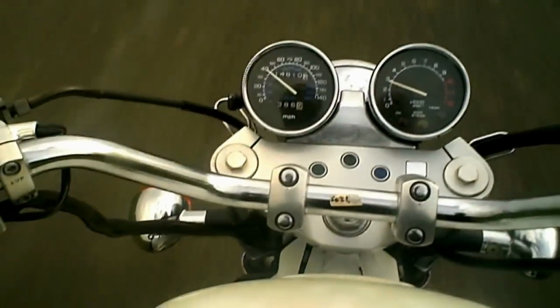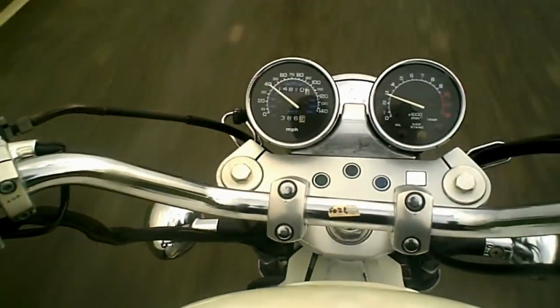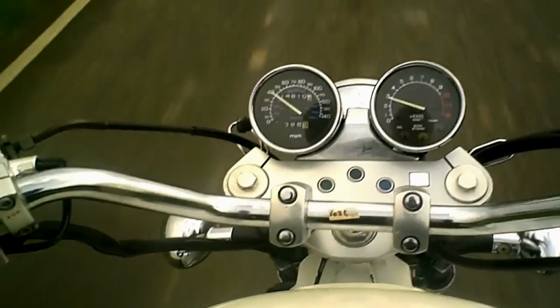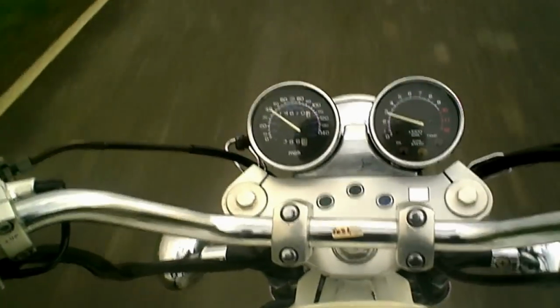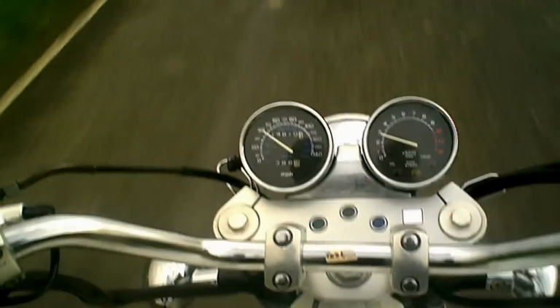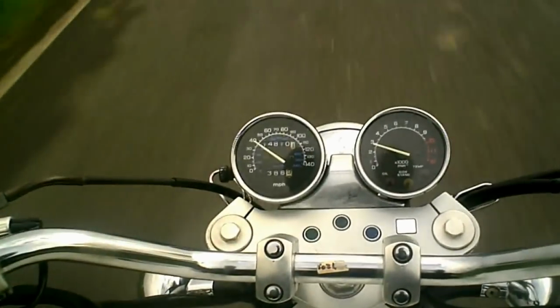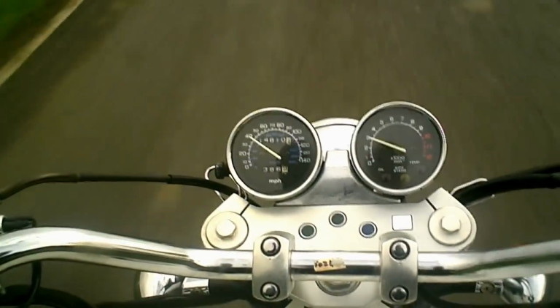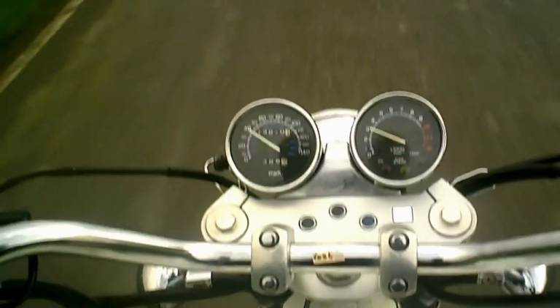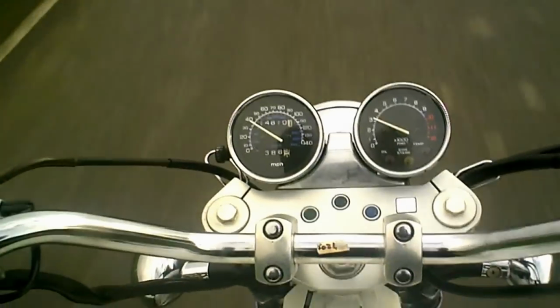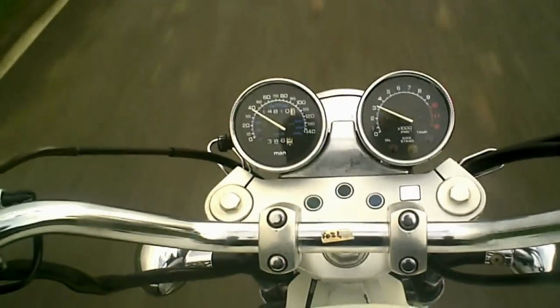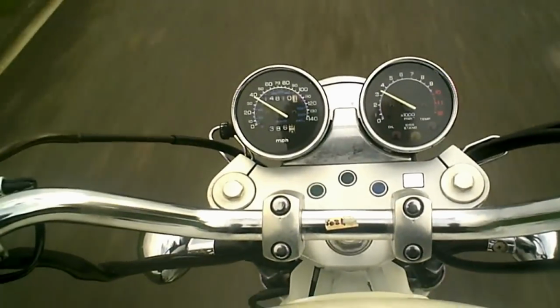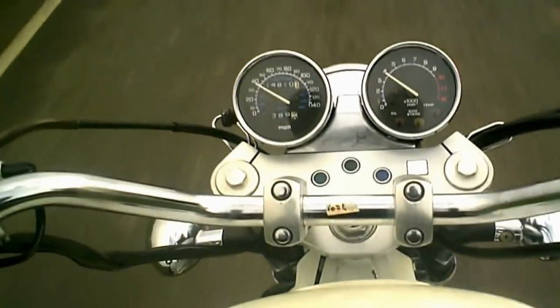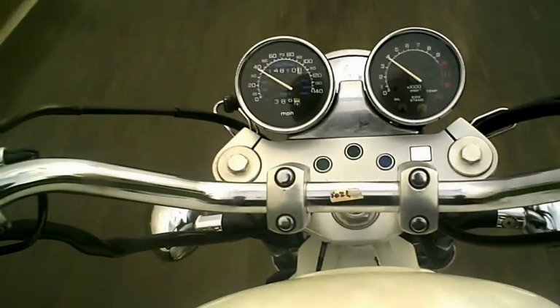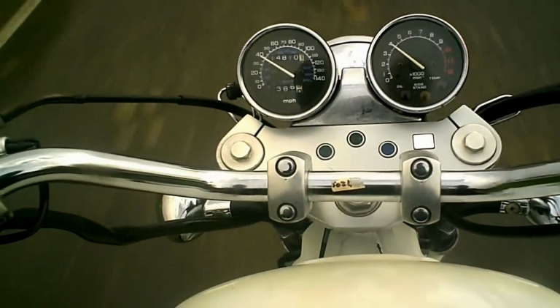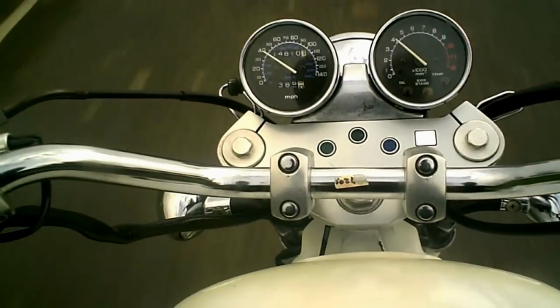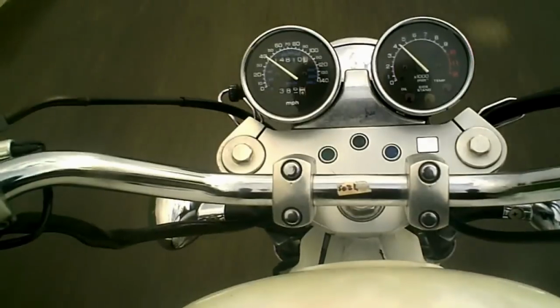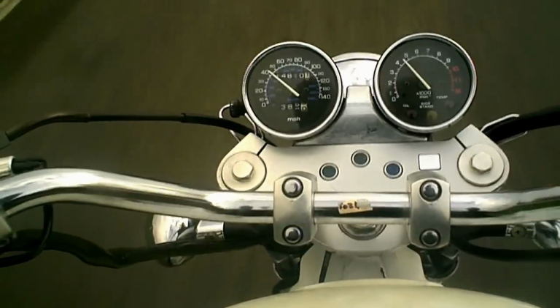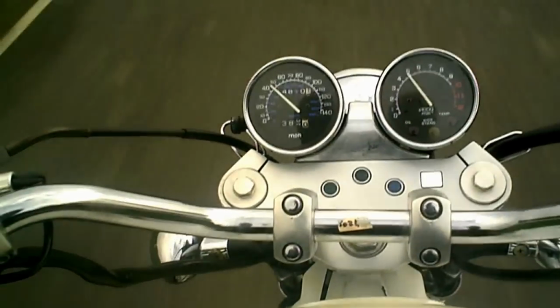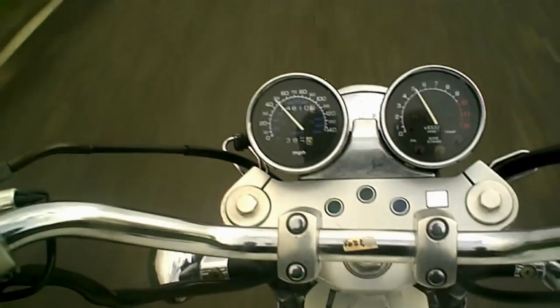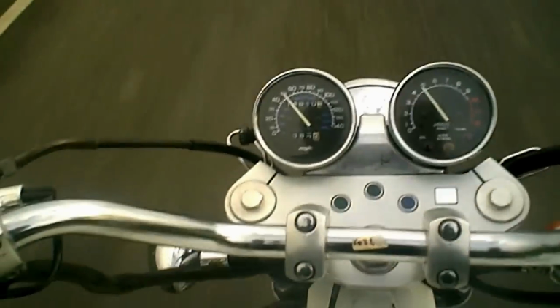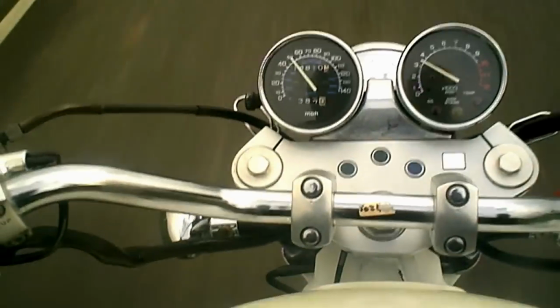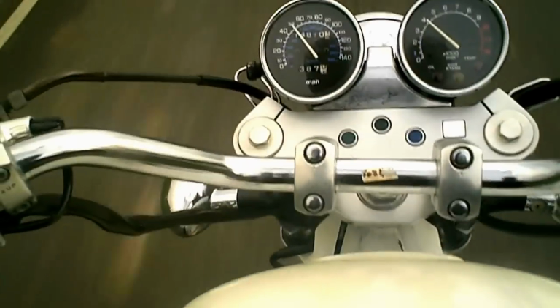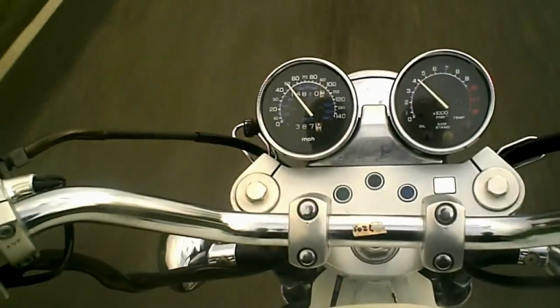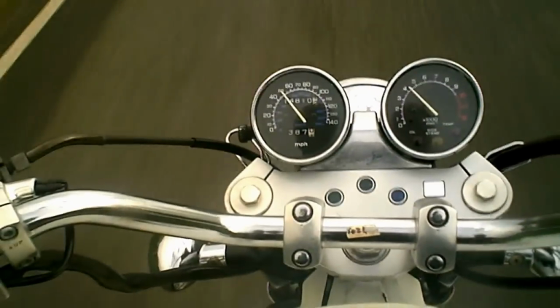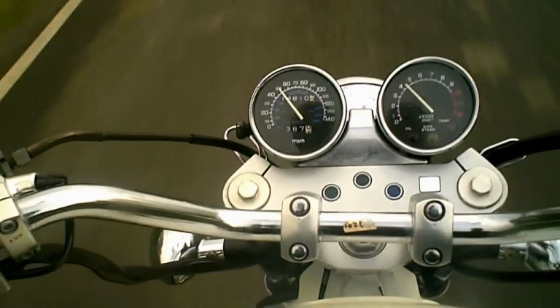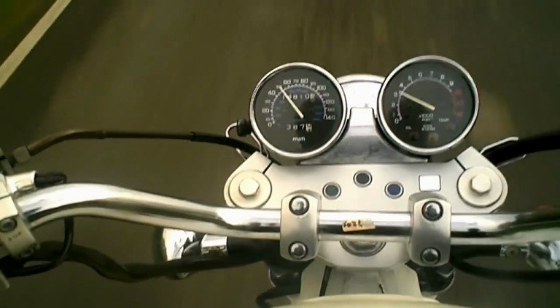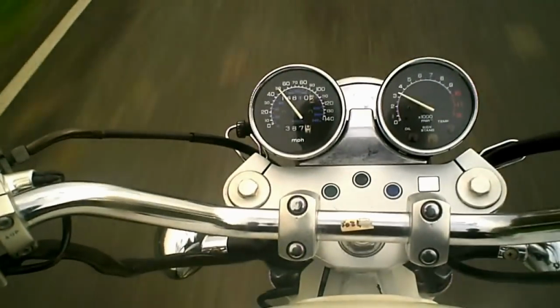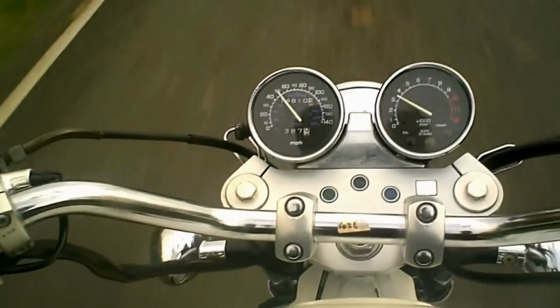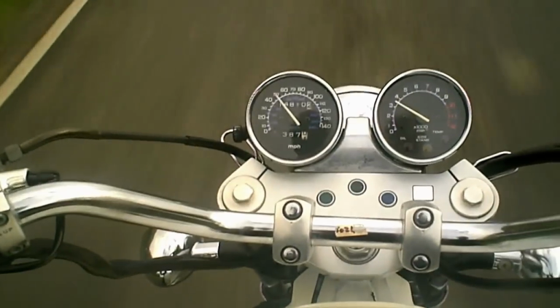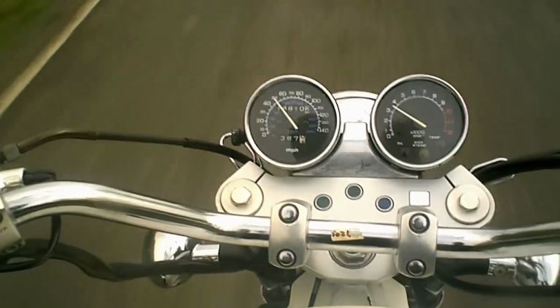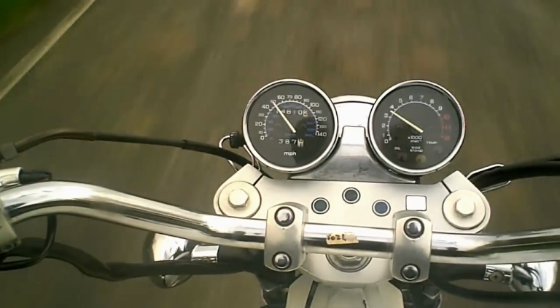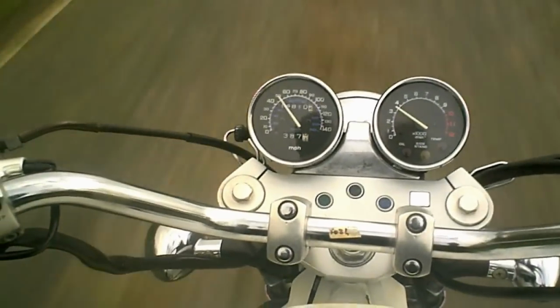I'm just going to give an acceleration test — down a gear or so — and I can feel from that that the bike accelerates on all four cylinders without any hesitation.